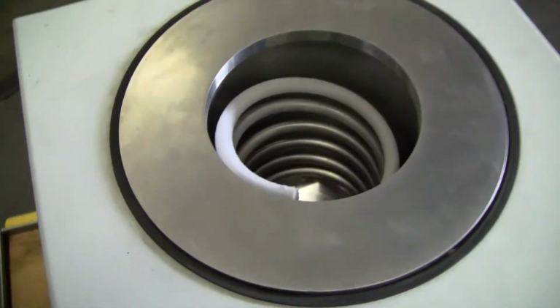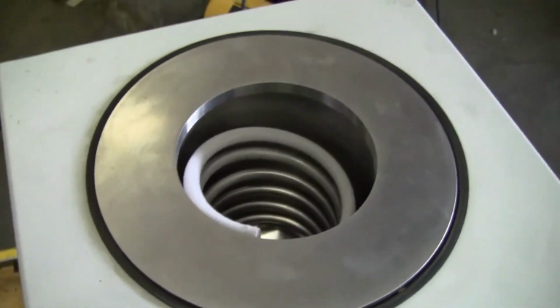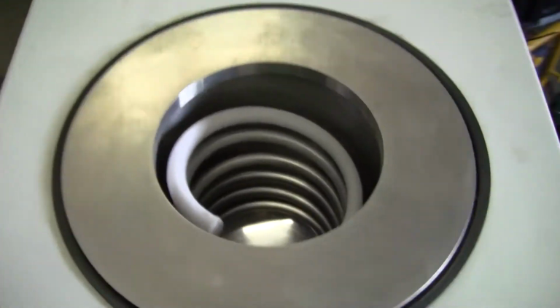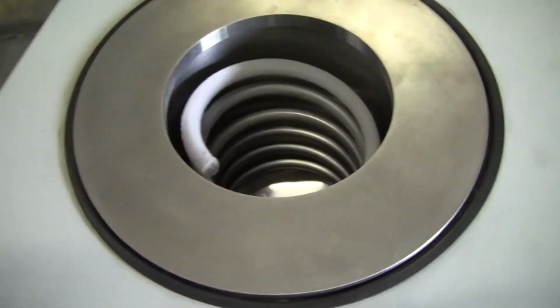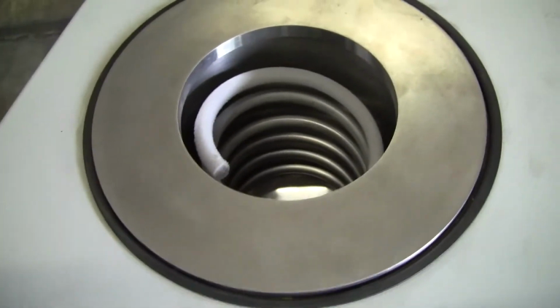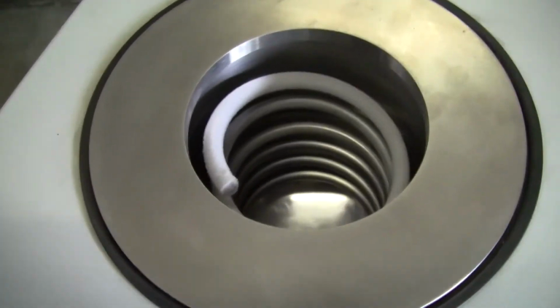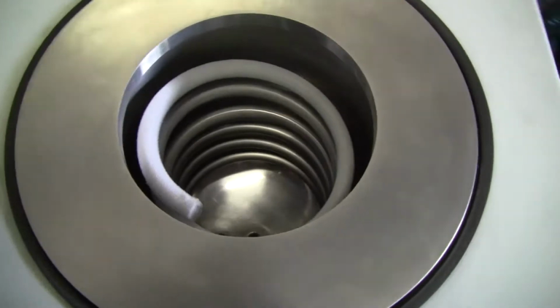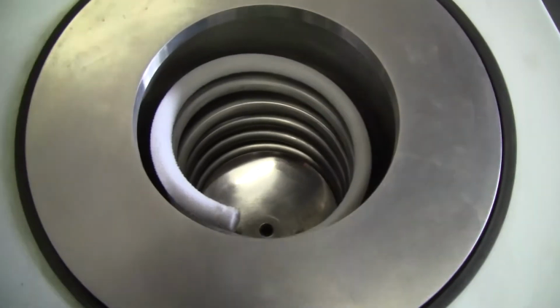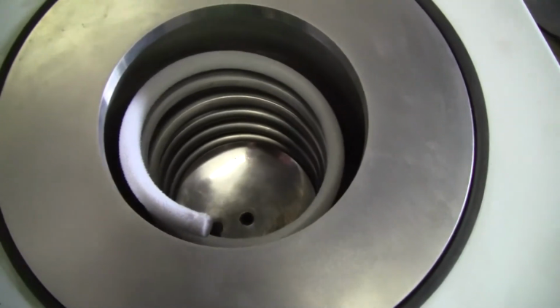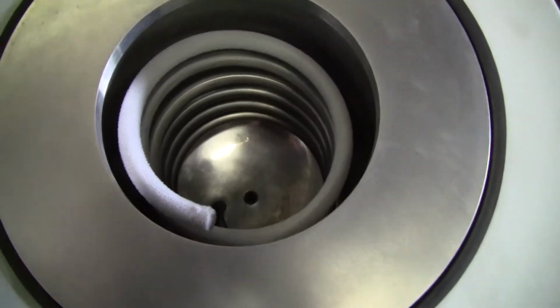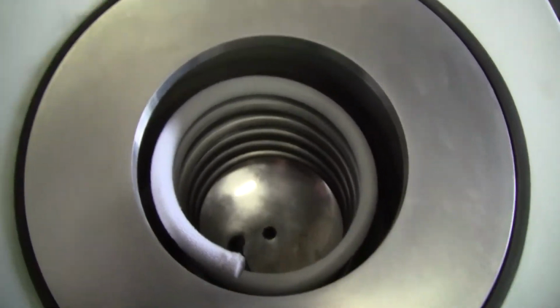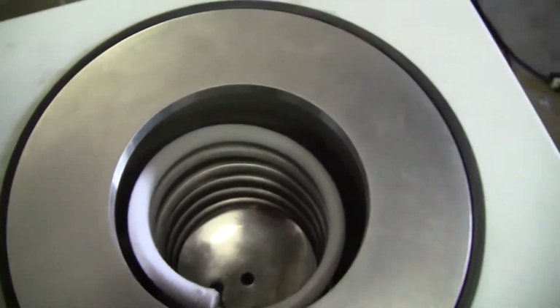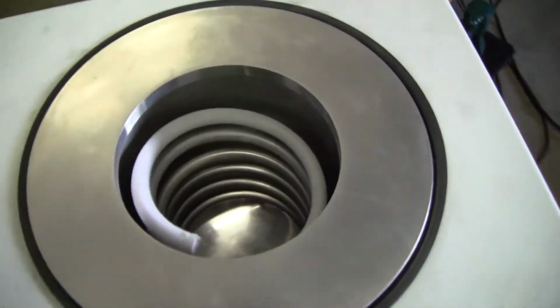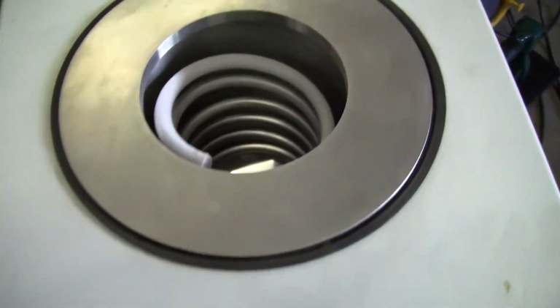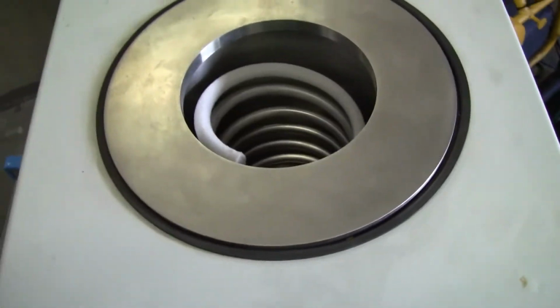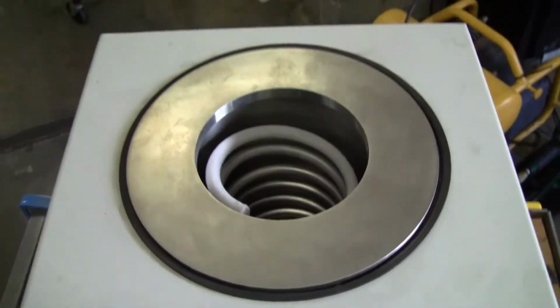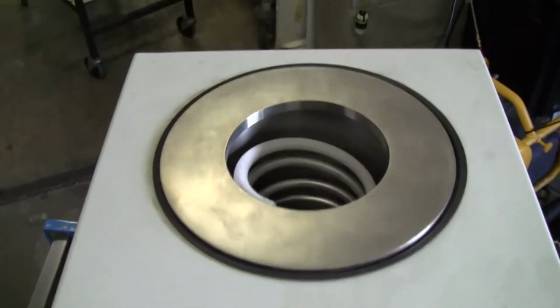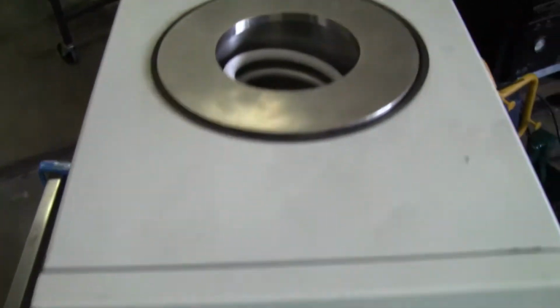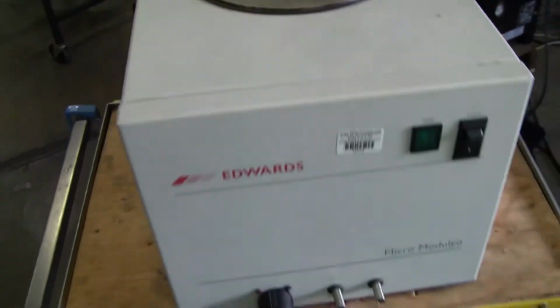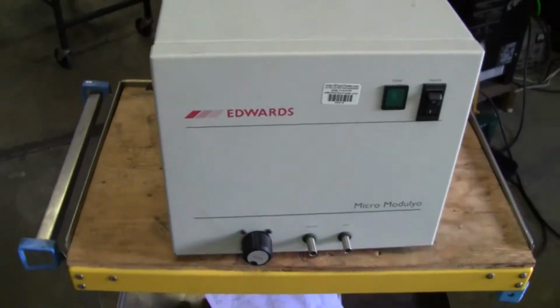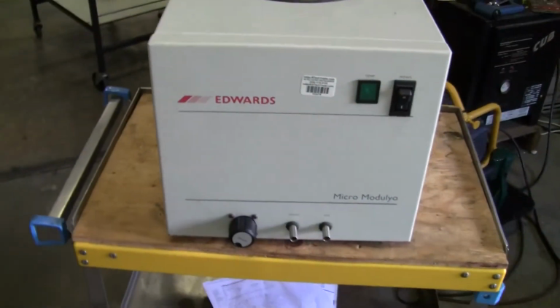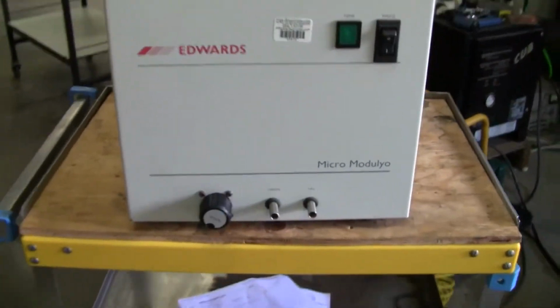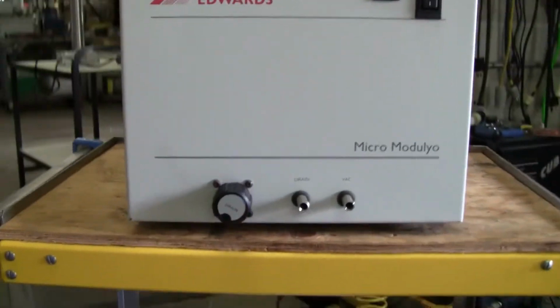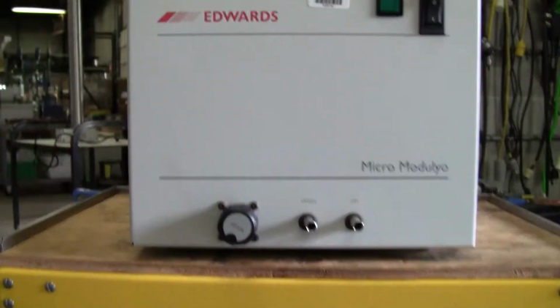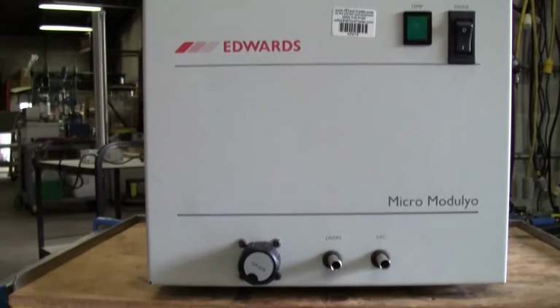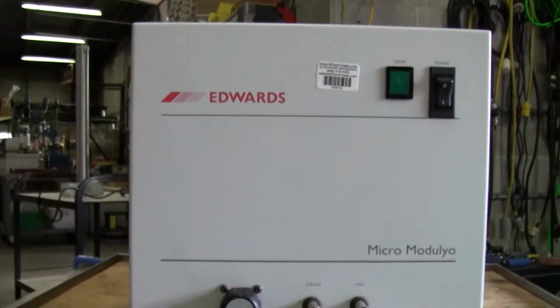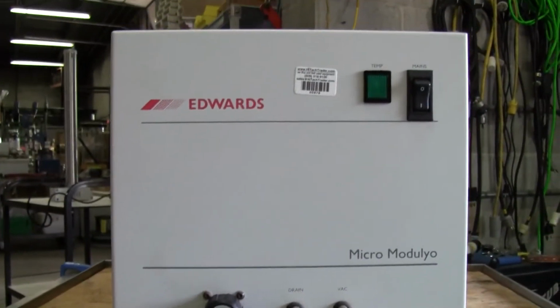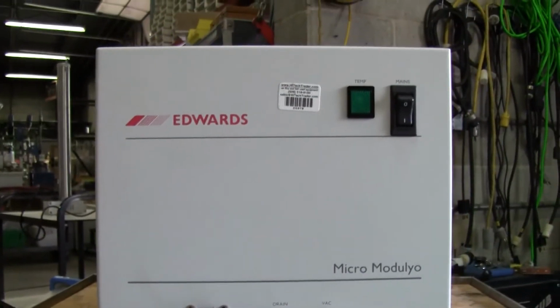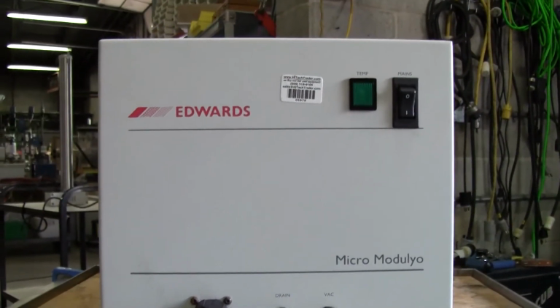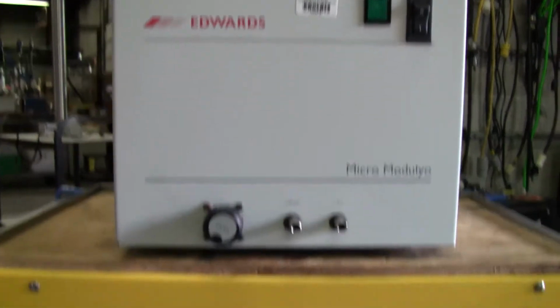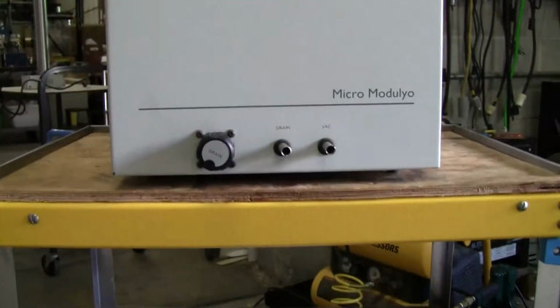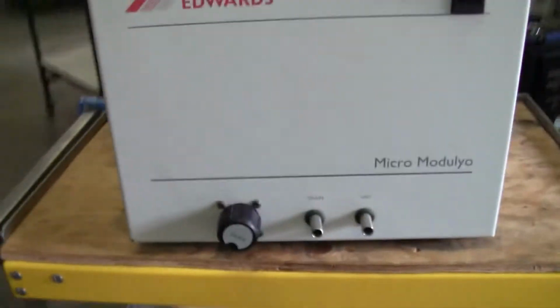Specifications for this unit say that the coil will actually get down to minus 50 degrees centigrade. Nice and clean in there — this really doesn't look like it's been used at all.